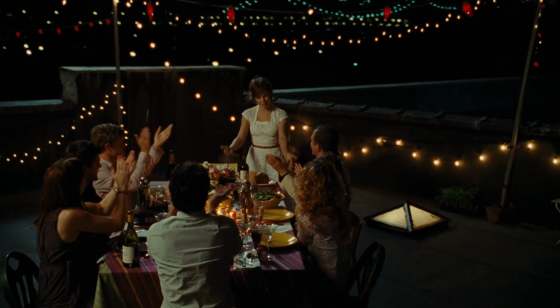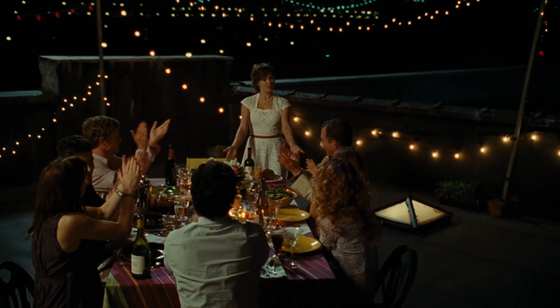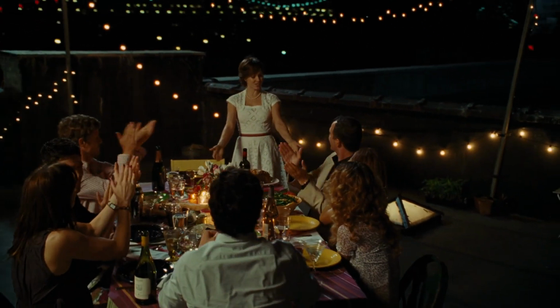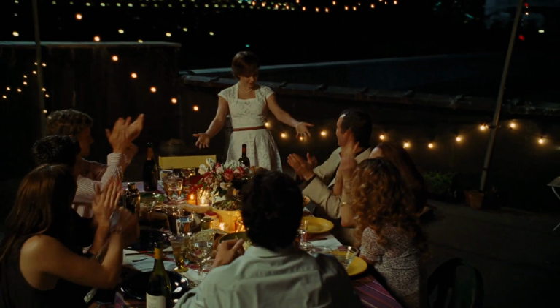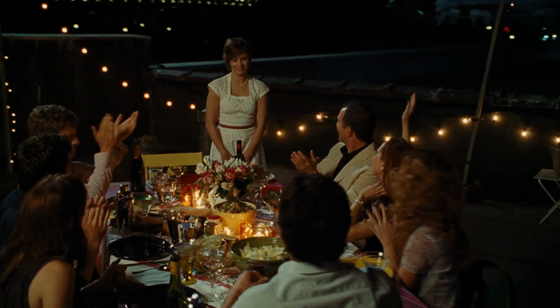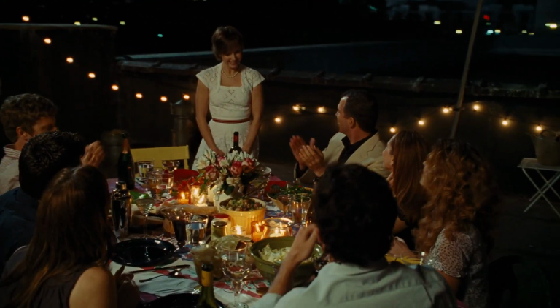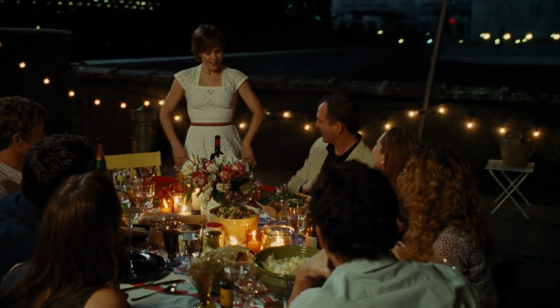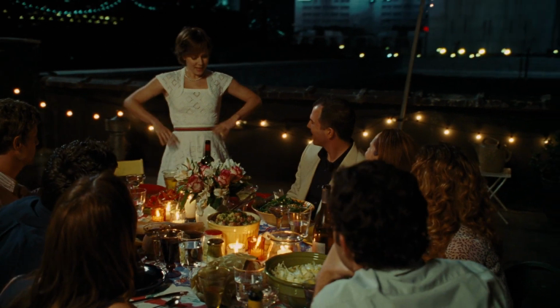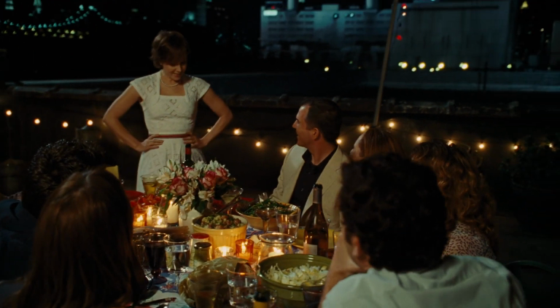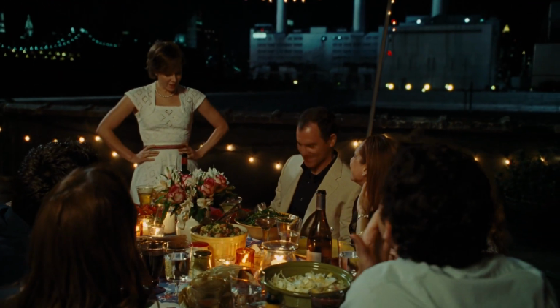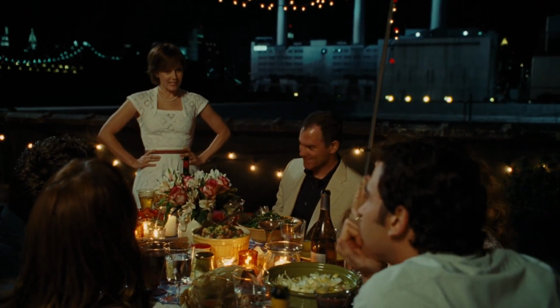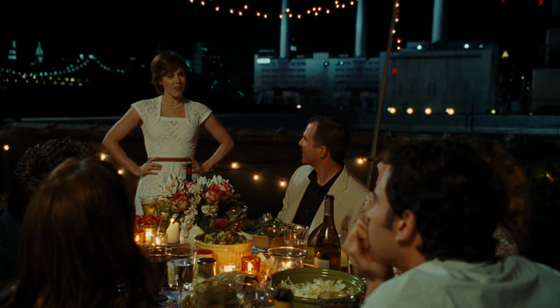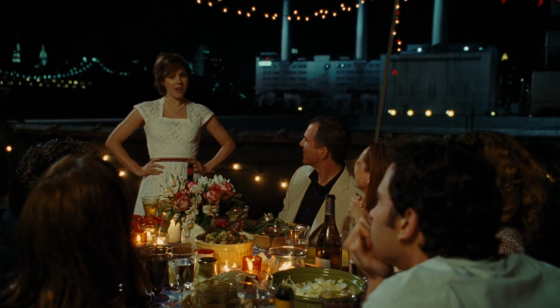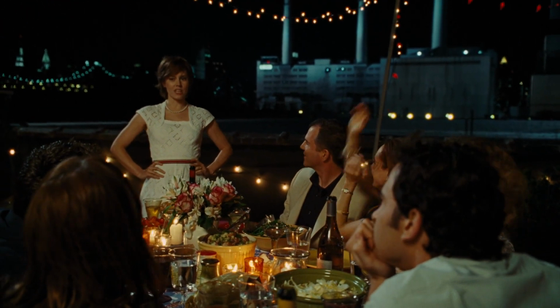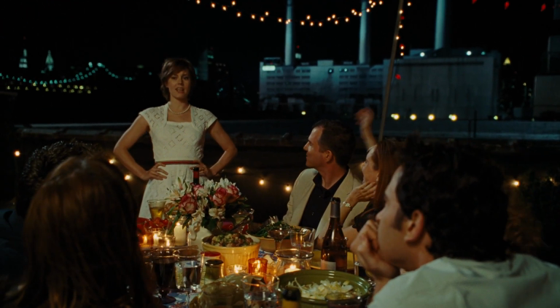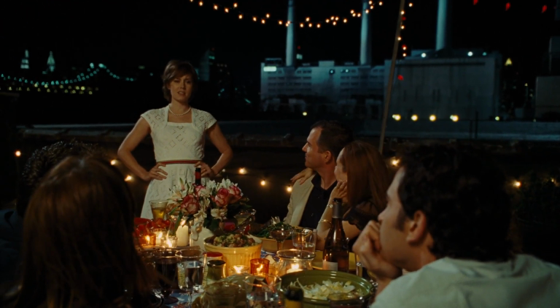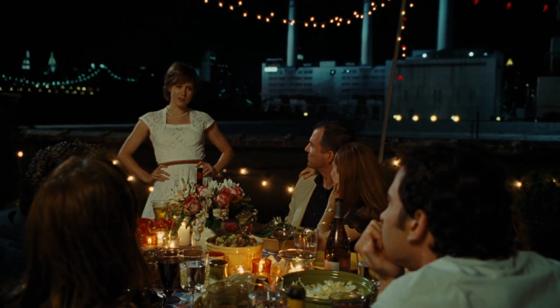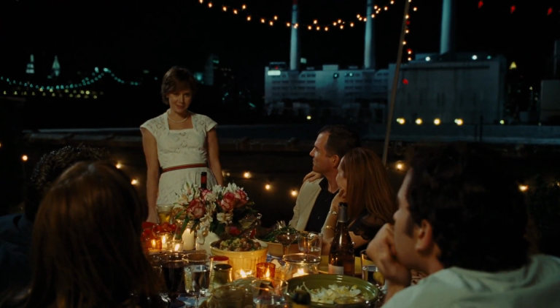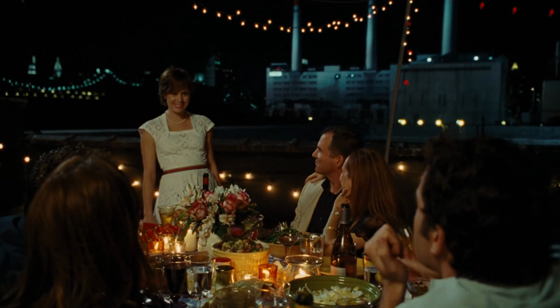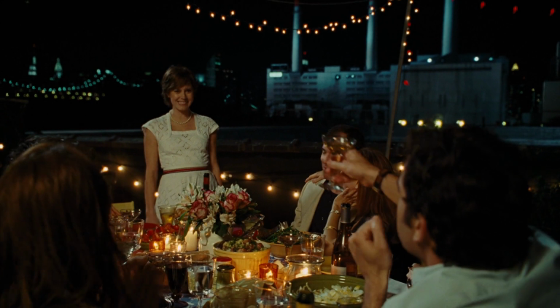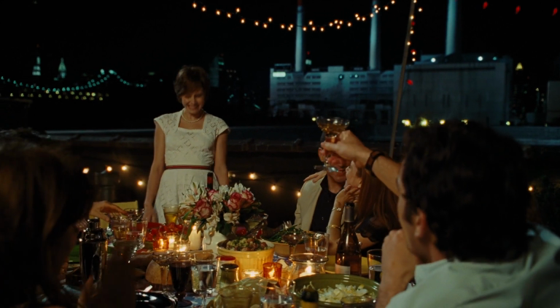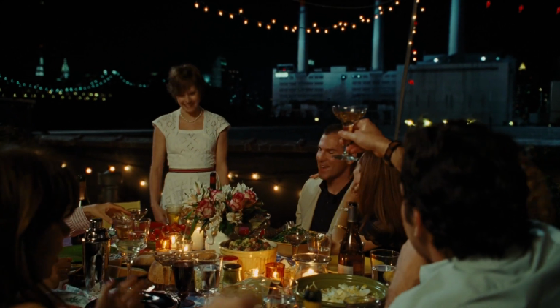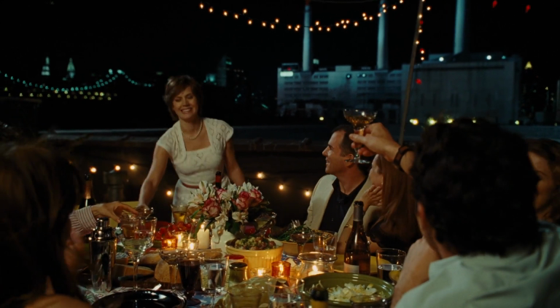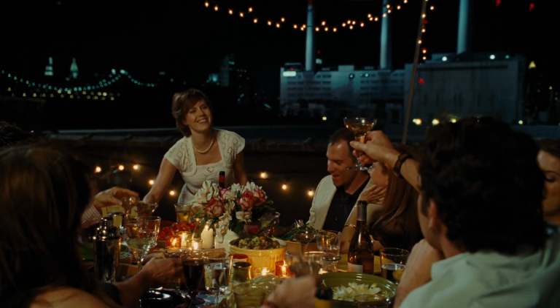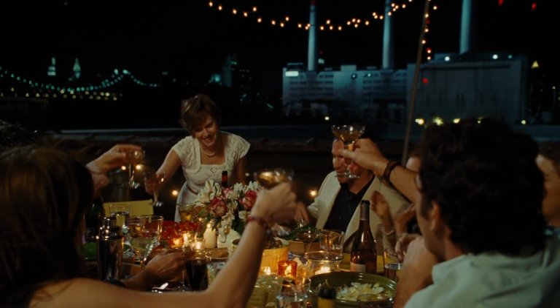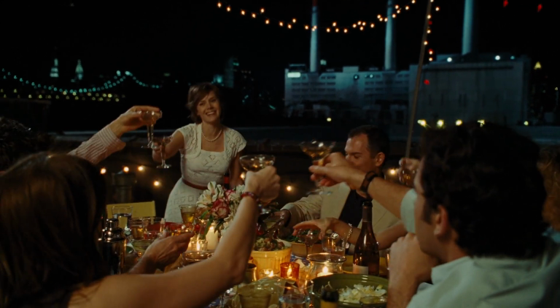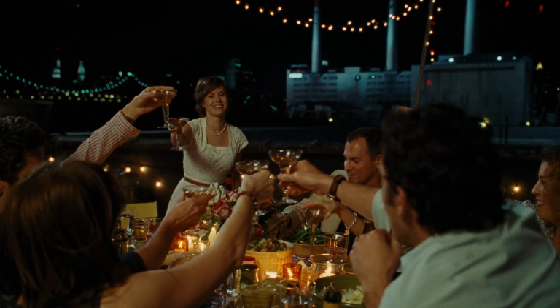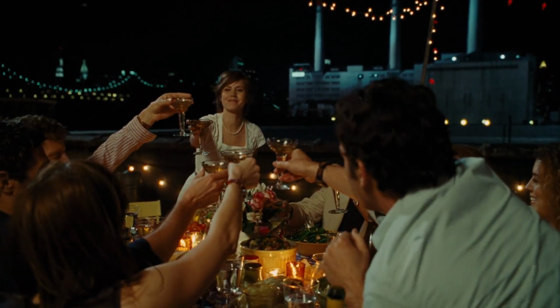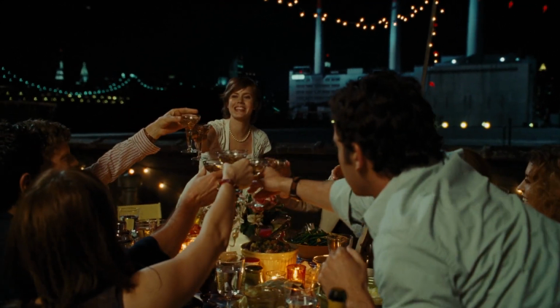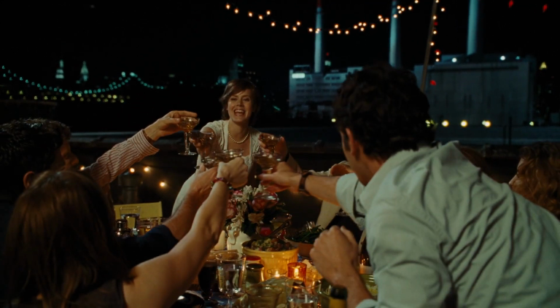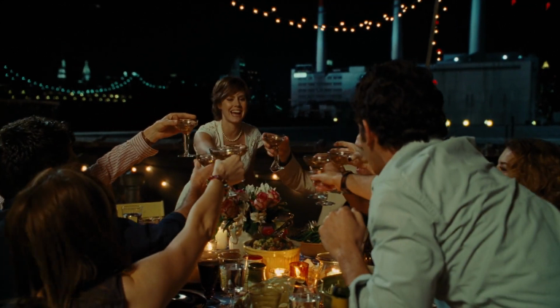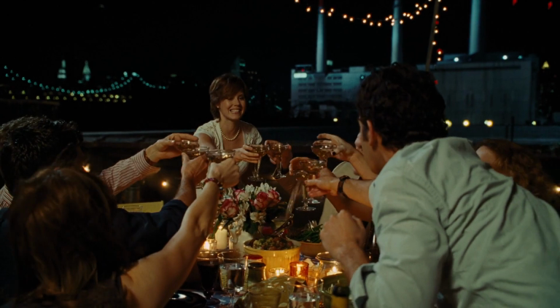La pièce d'un instant. 365 days, 524 recipes. Thank you, guys. Julia.